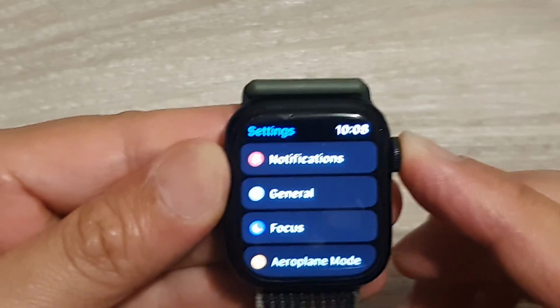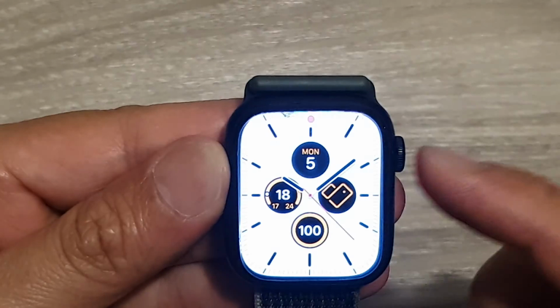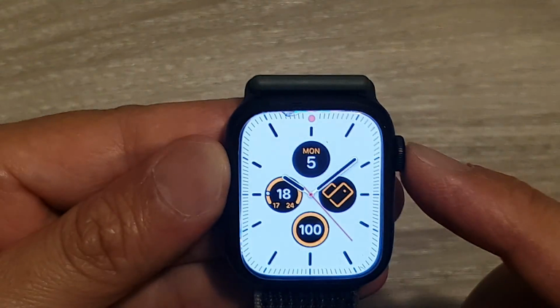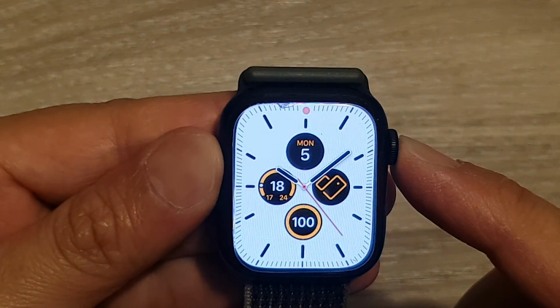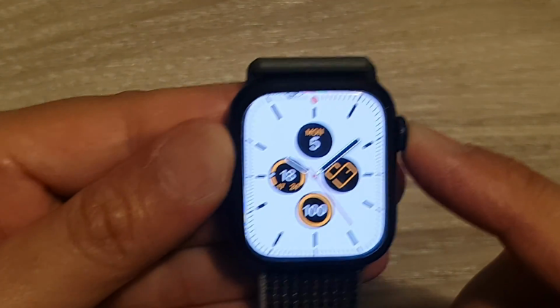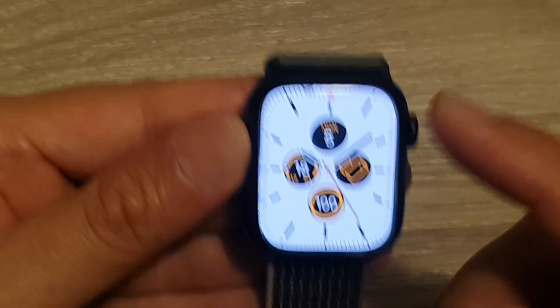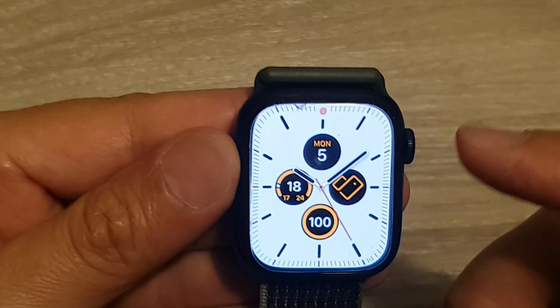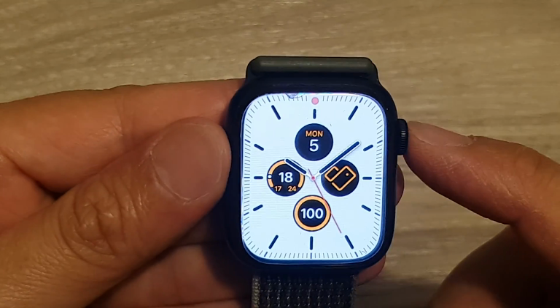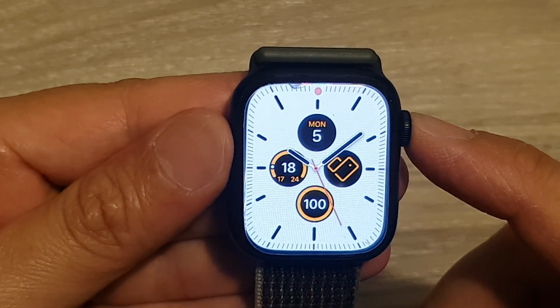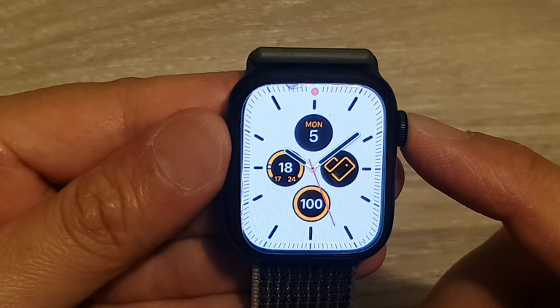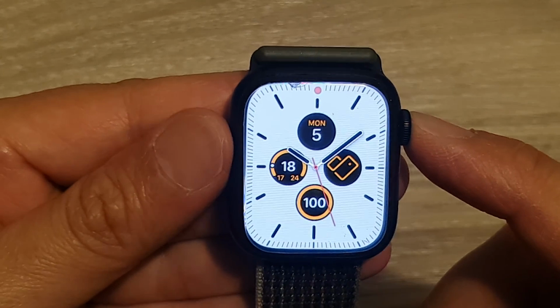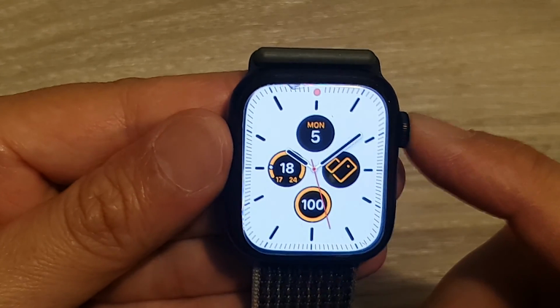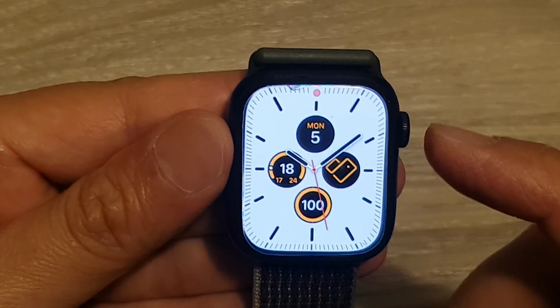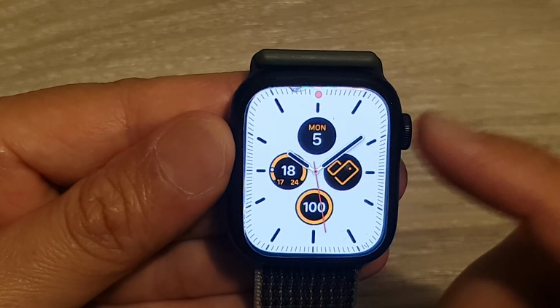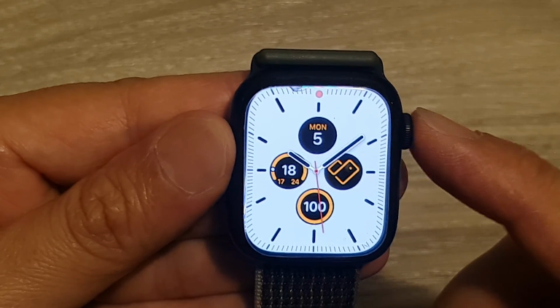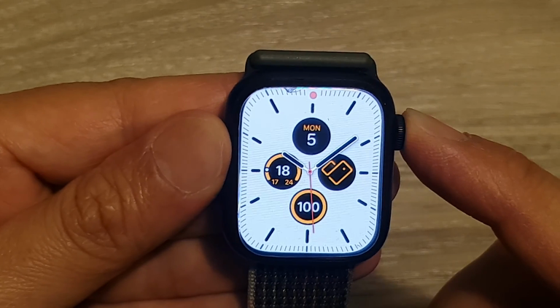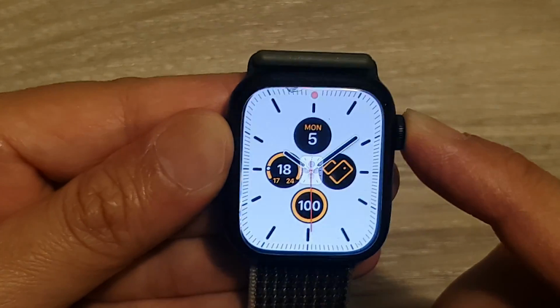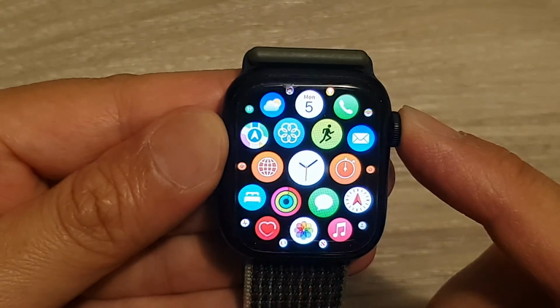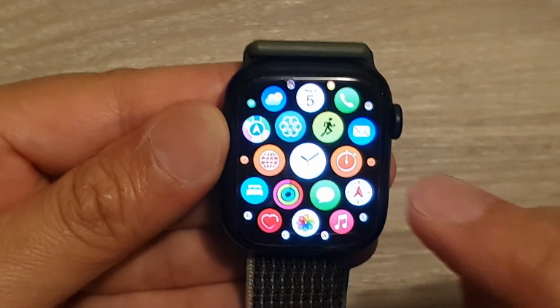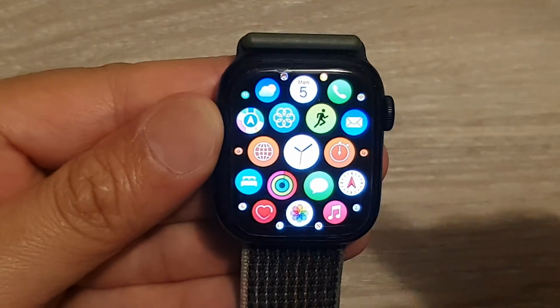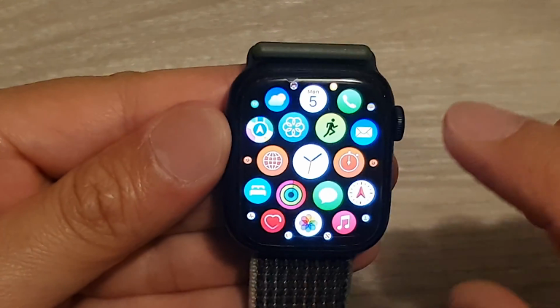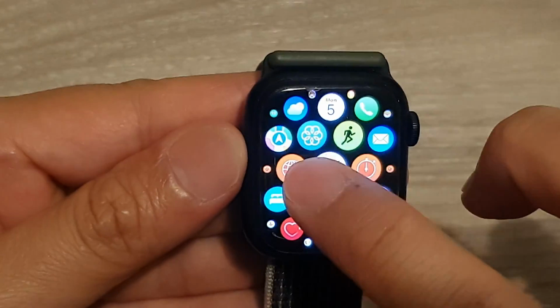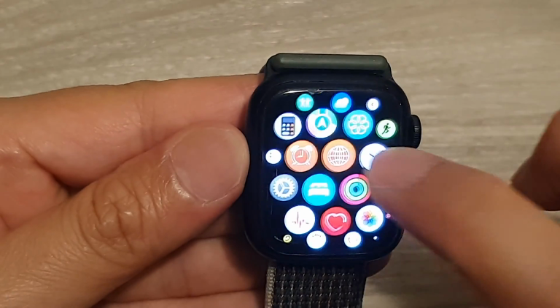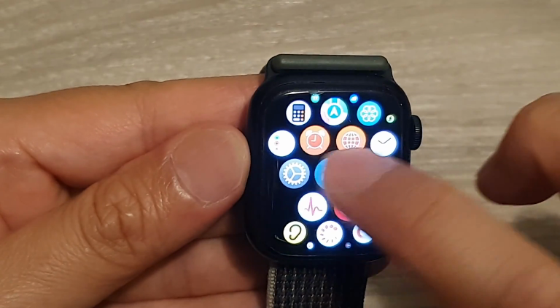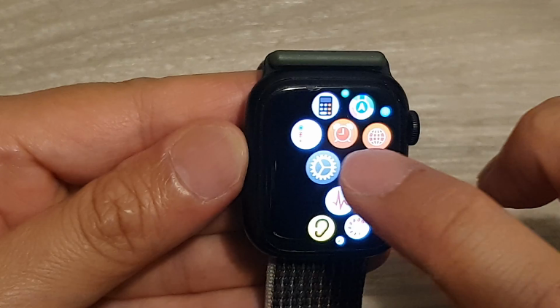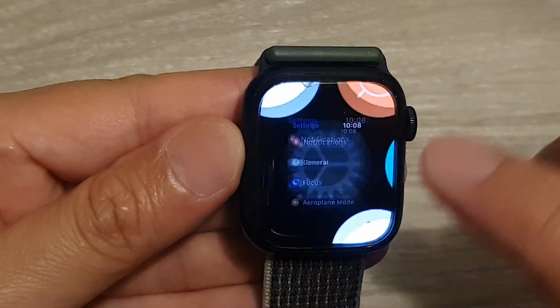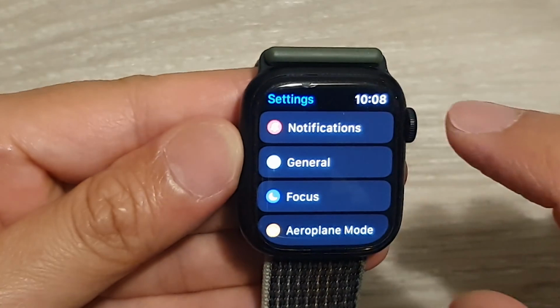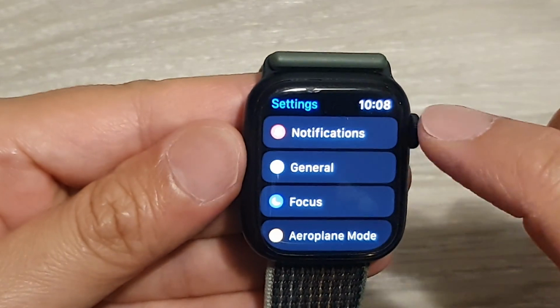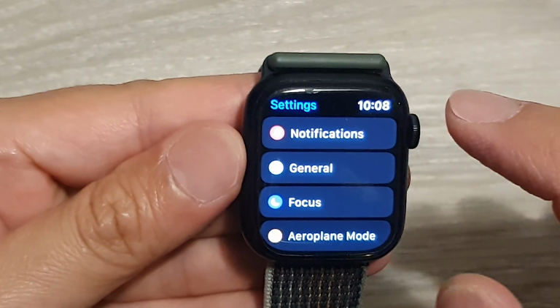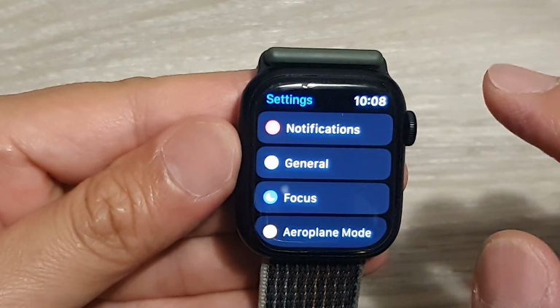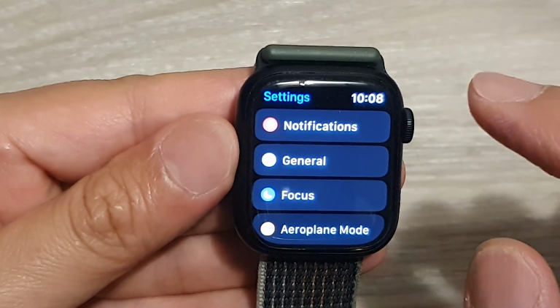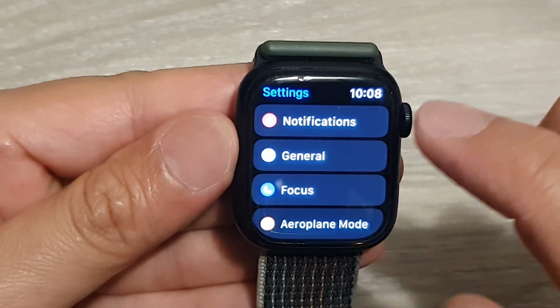Press on the crown button to take you back to the watch face. From here, press on the crown button again, and in the app screen tap on Settings, then tap on Notifications.